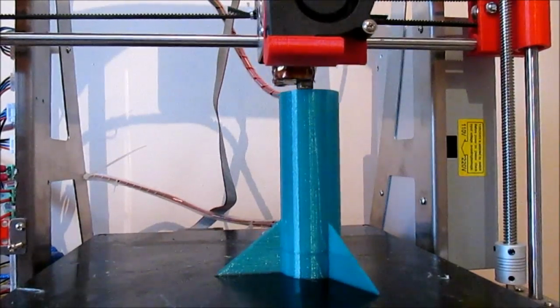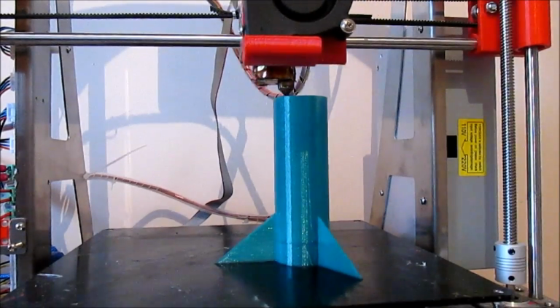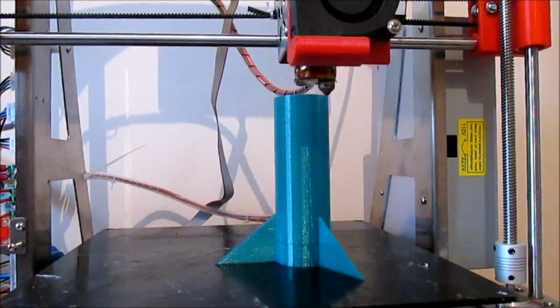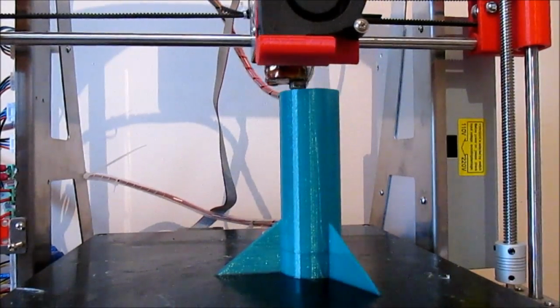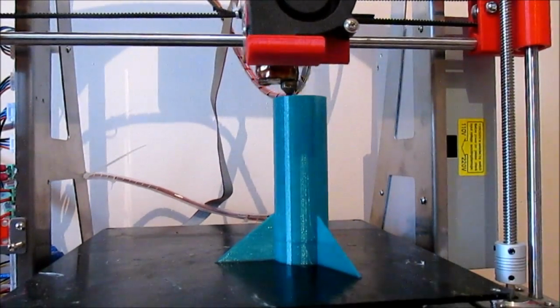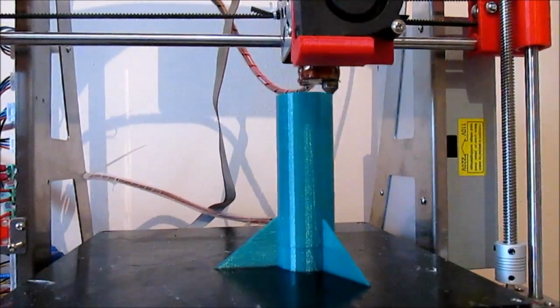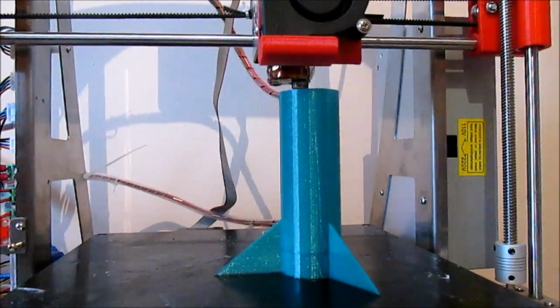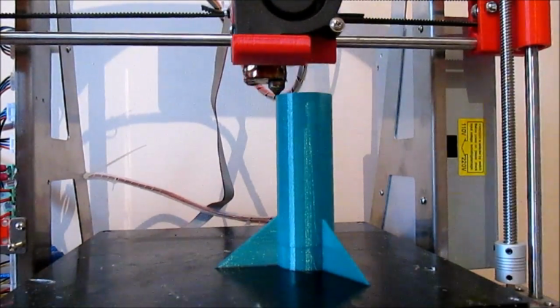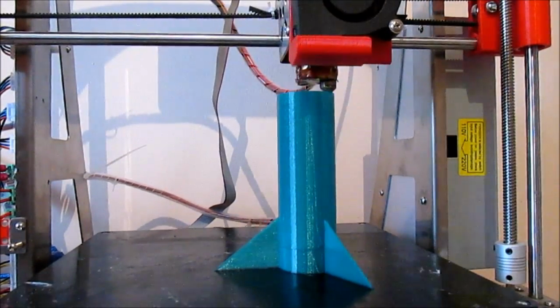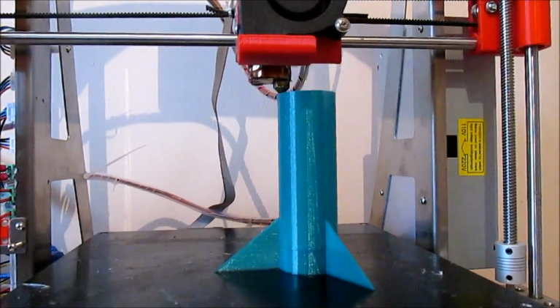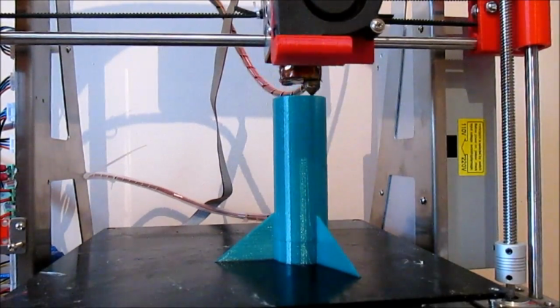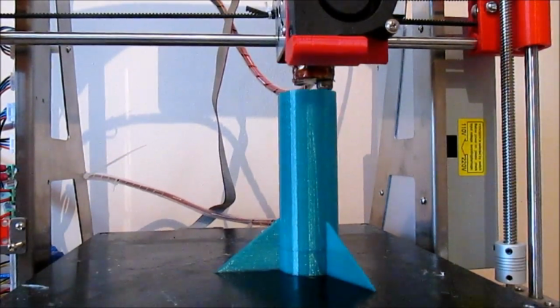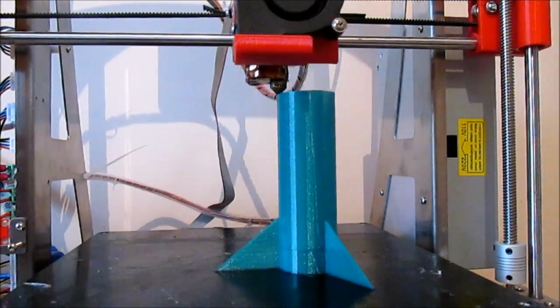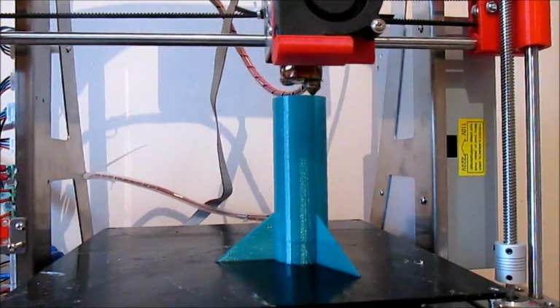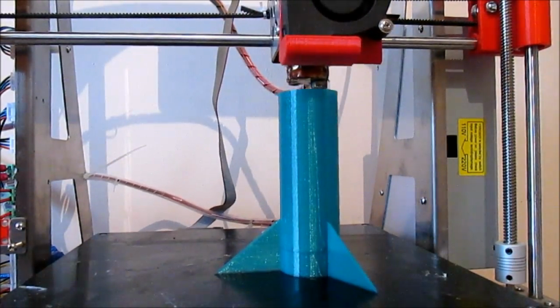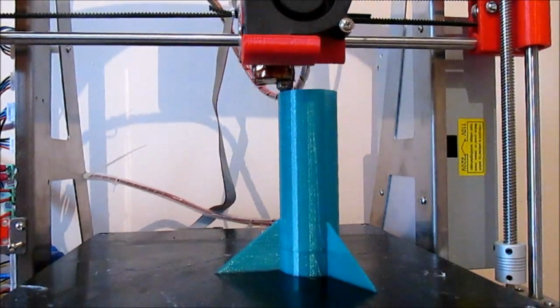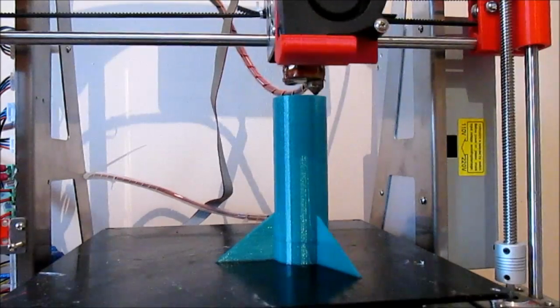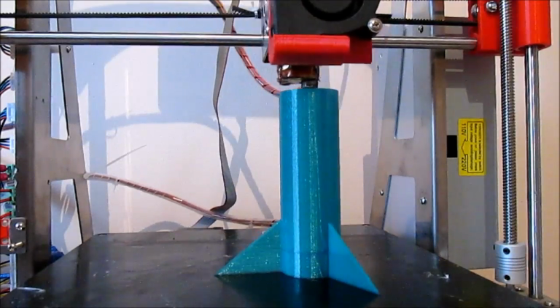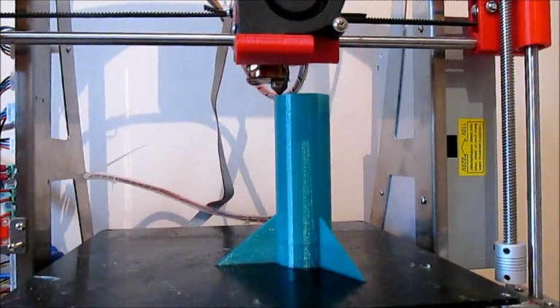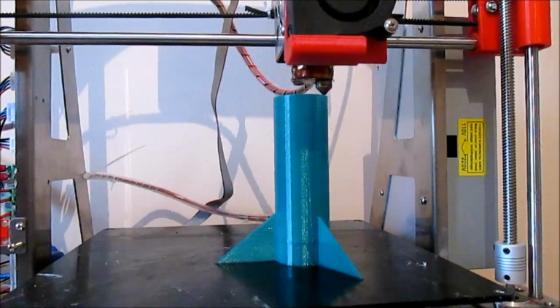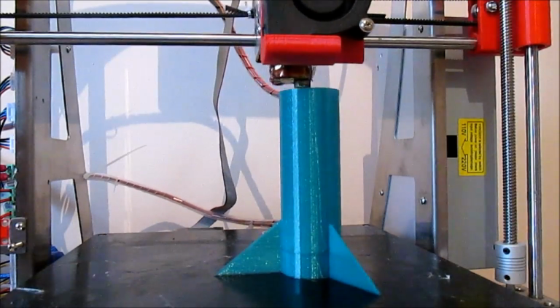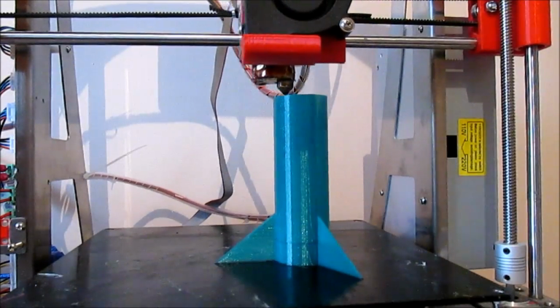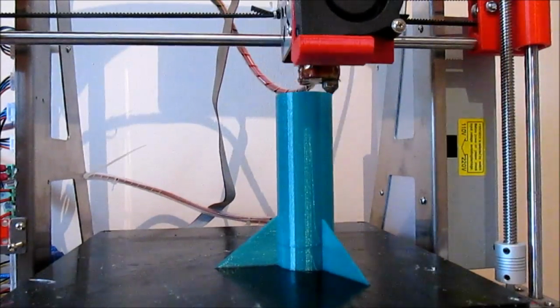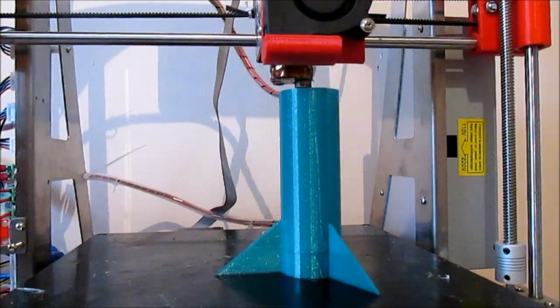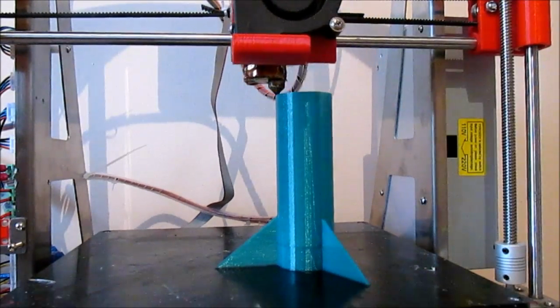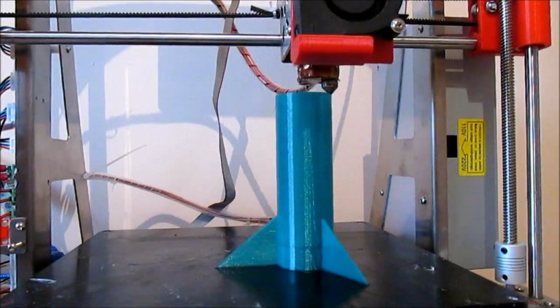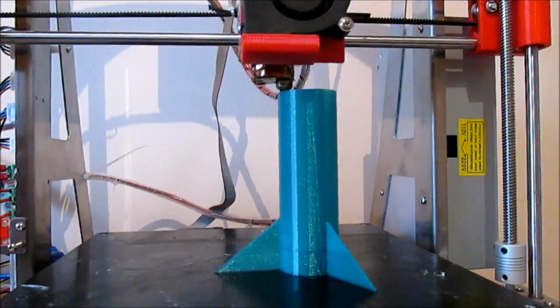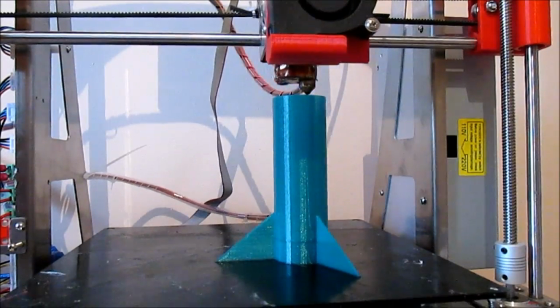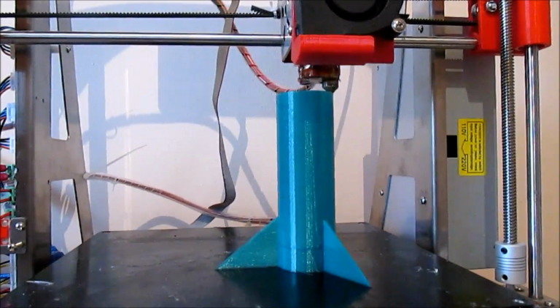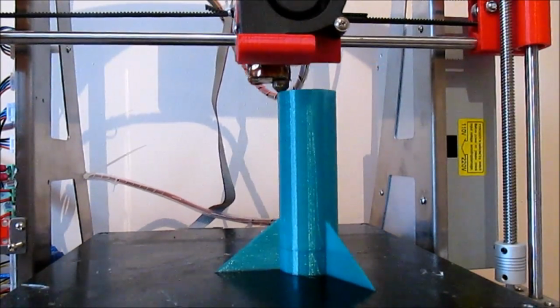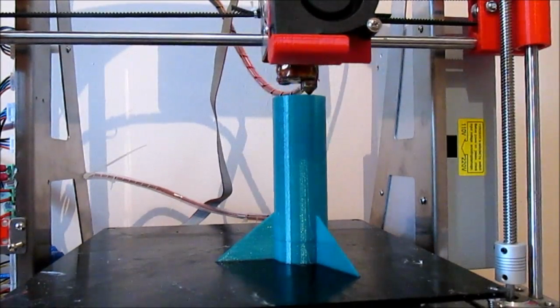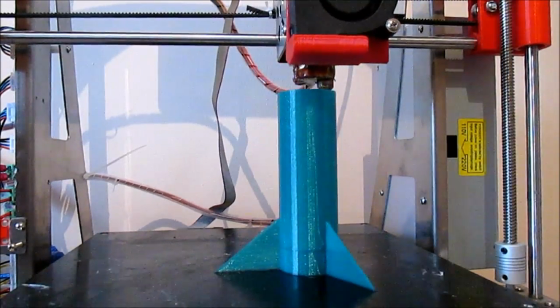Anyway, I hope that you still enjoyed the video and if you print one of these yourself — I will put the 3D model in the description below — so it'll make your life a little bit easier.